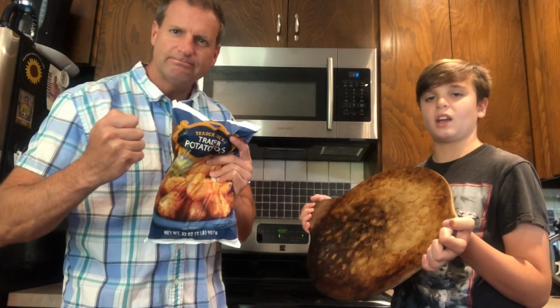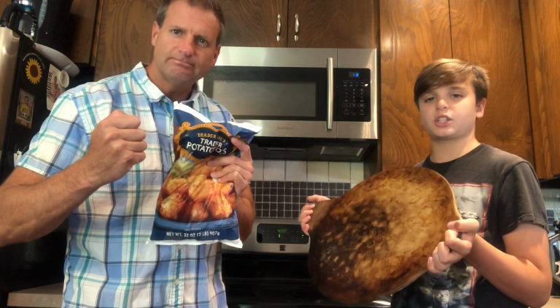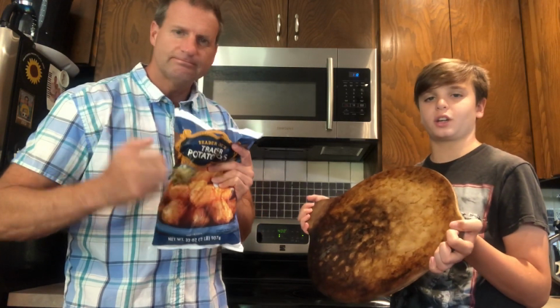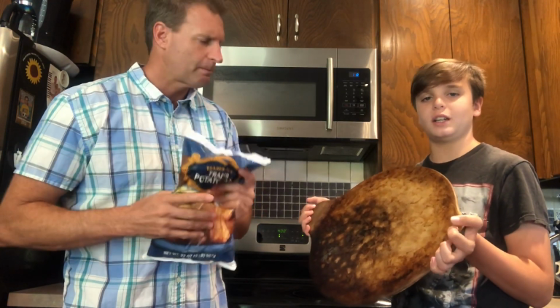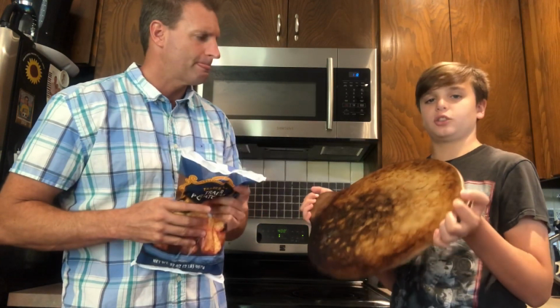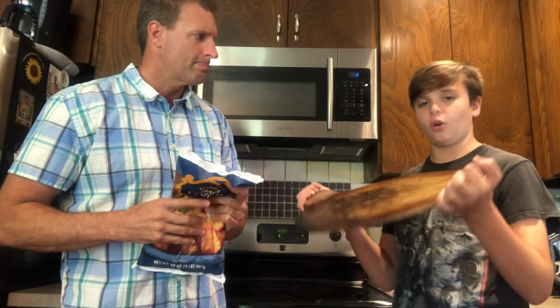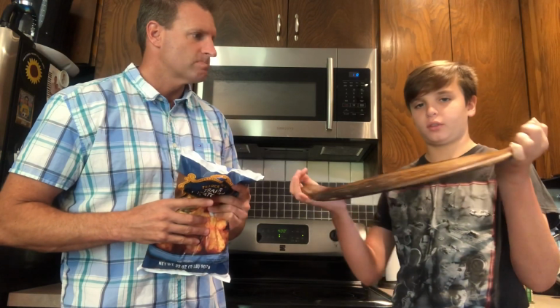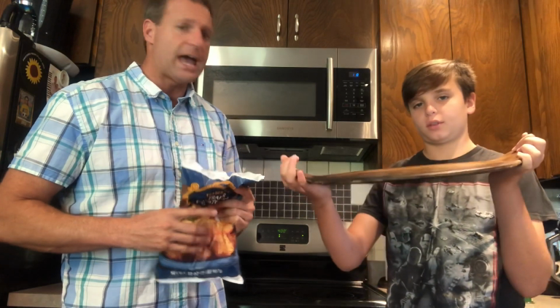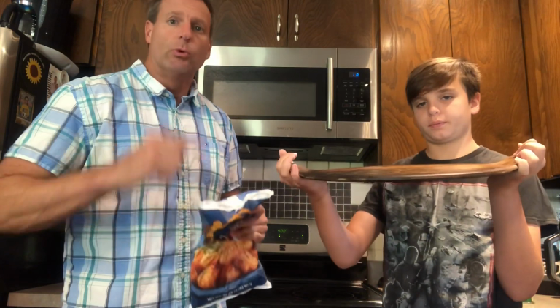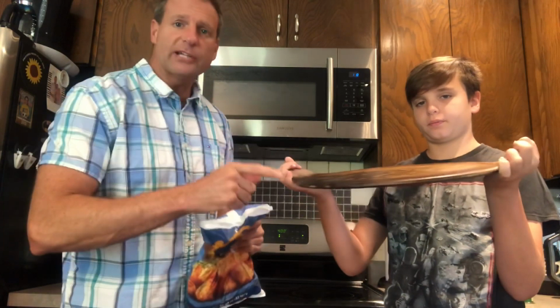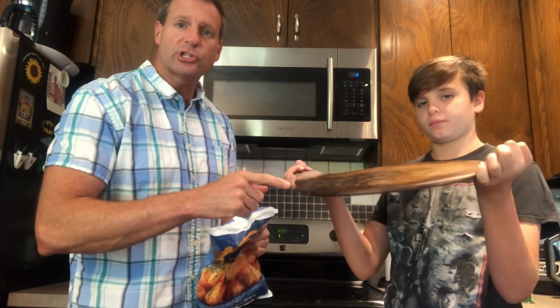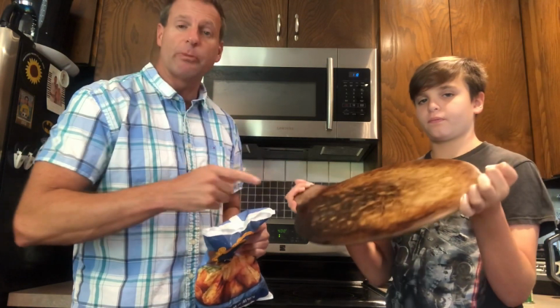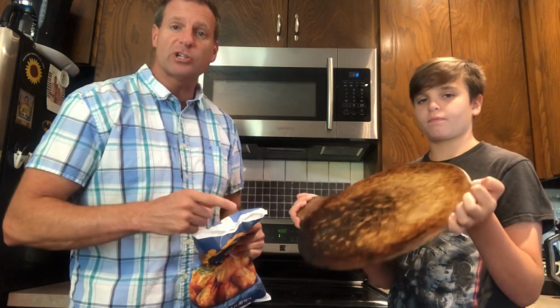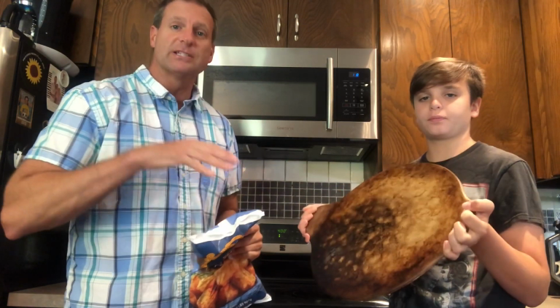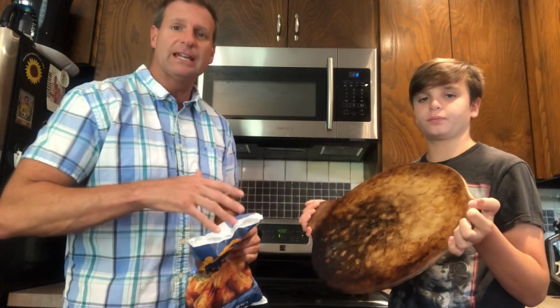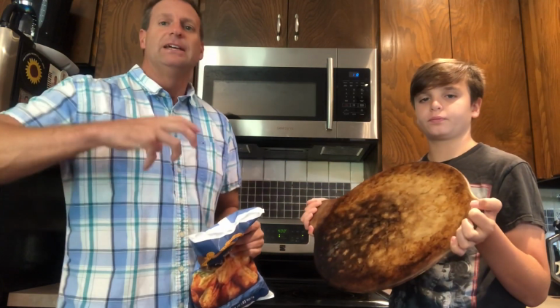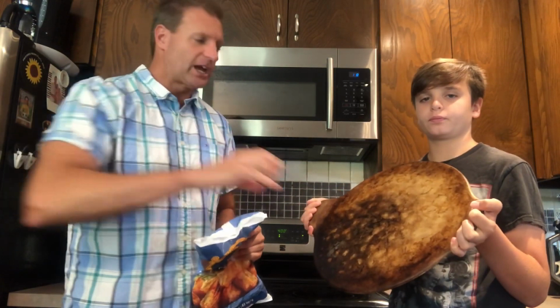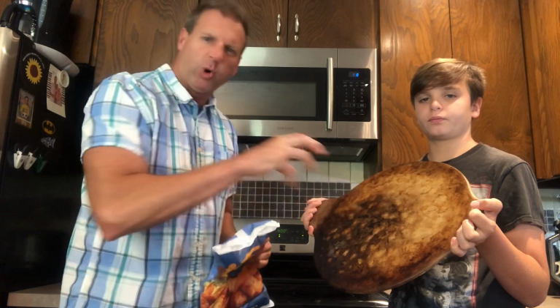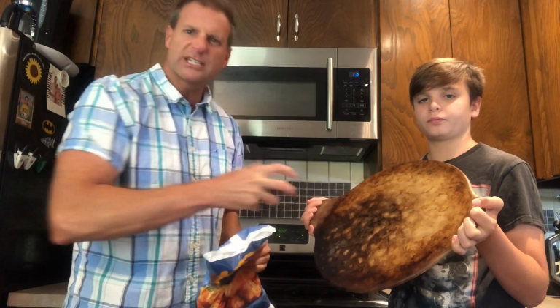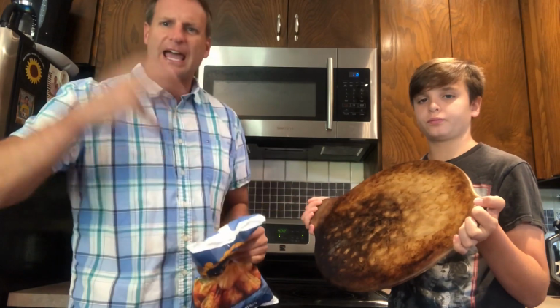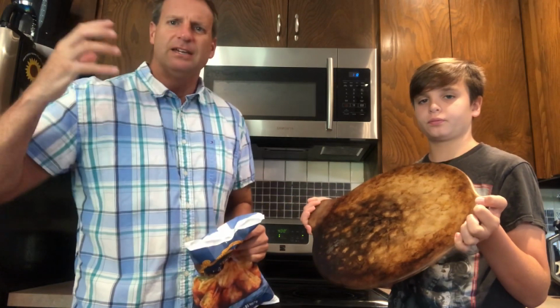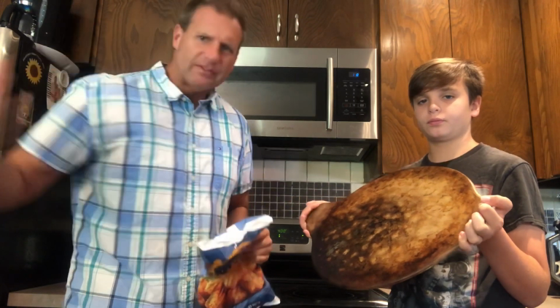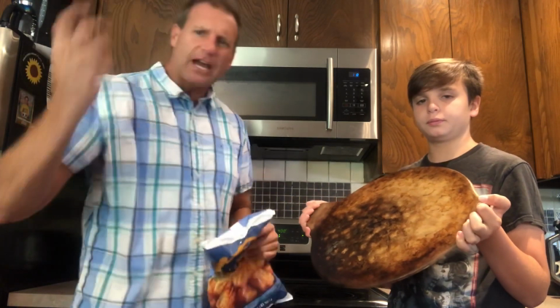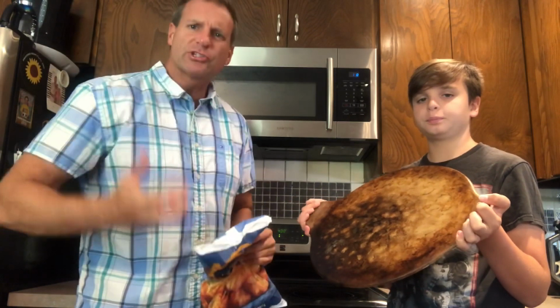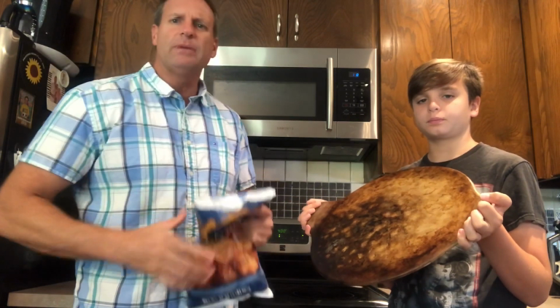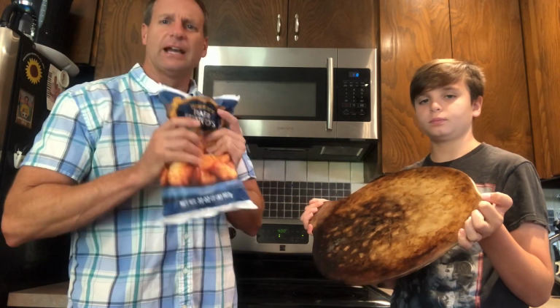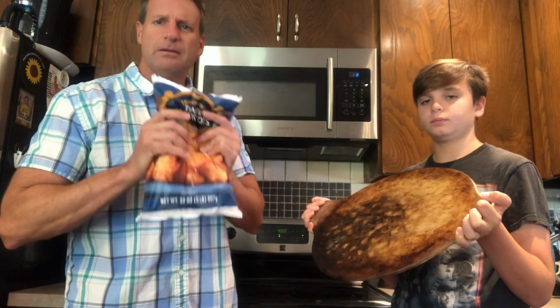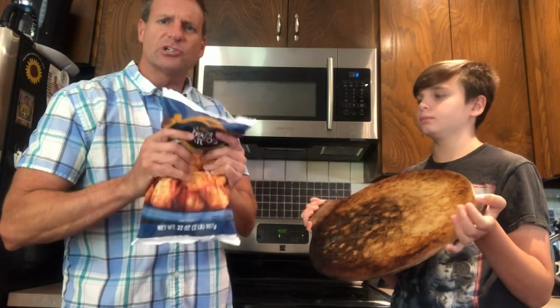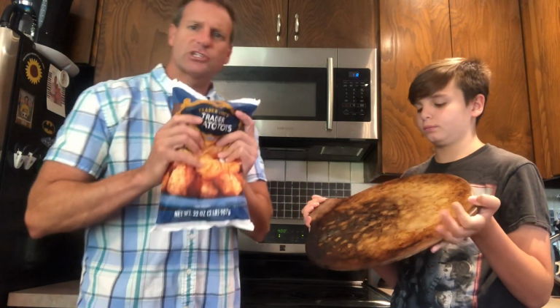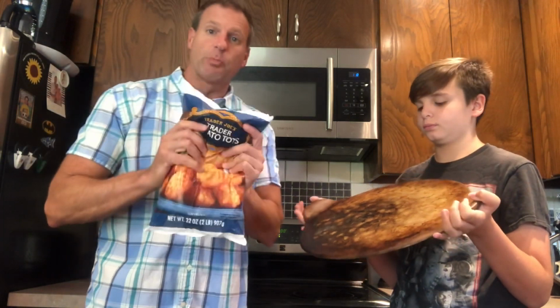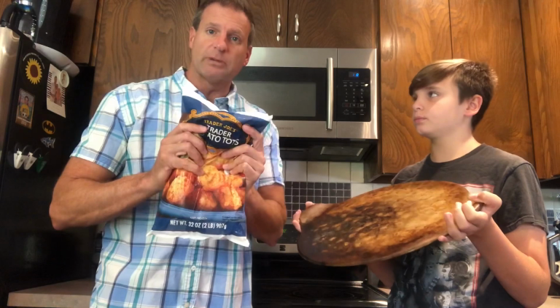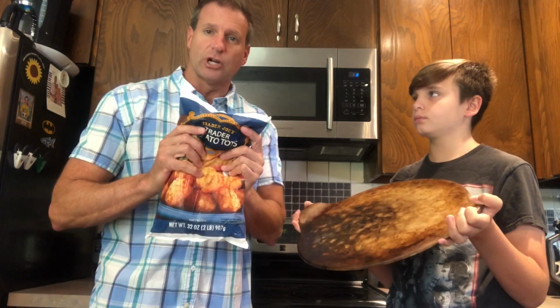And the next thing you're gonna need is a stone. We really like to use stones when we cook stuff because they're kind of porous and the air kind of moves through them, and again makes your tots super awesome and extra crunchy.